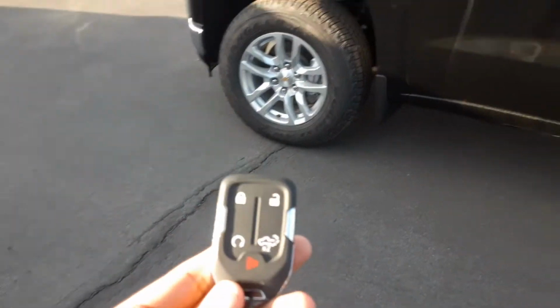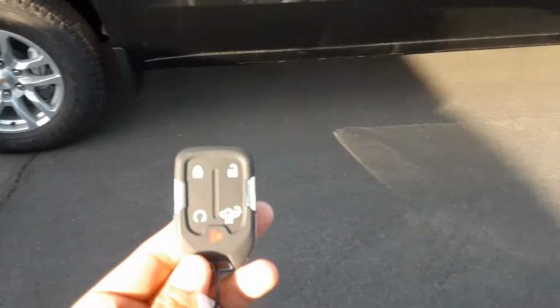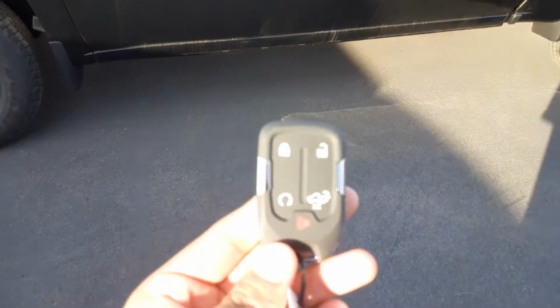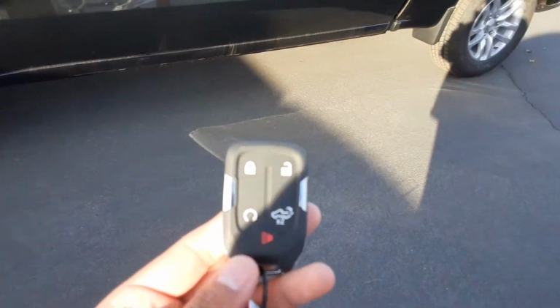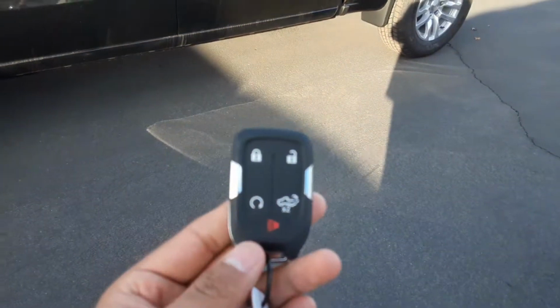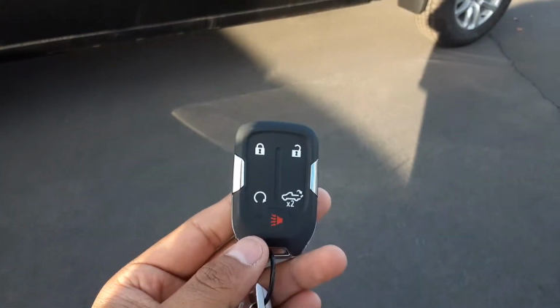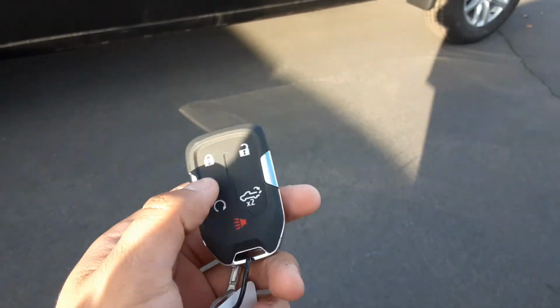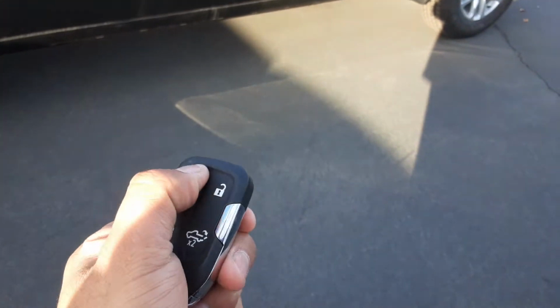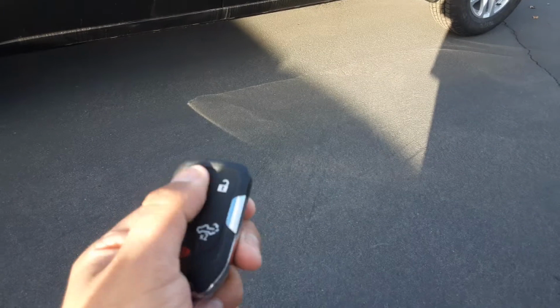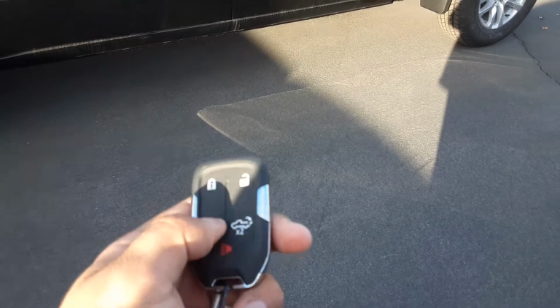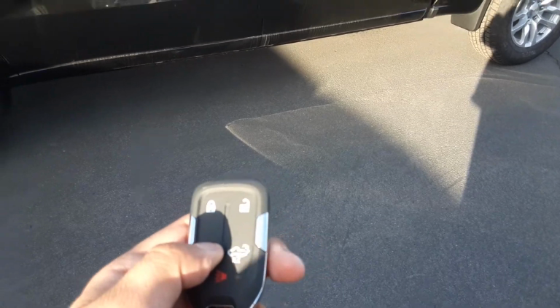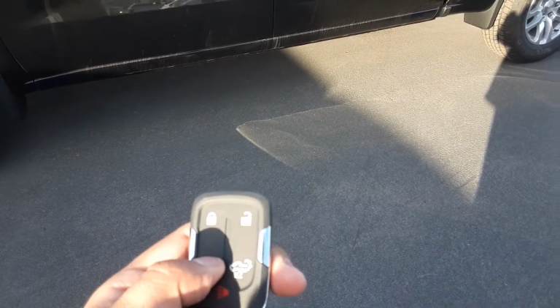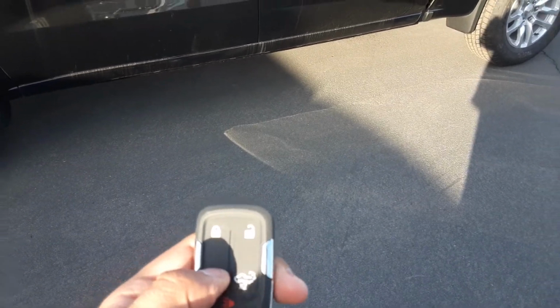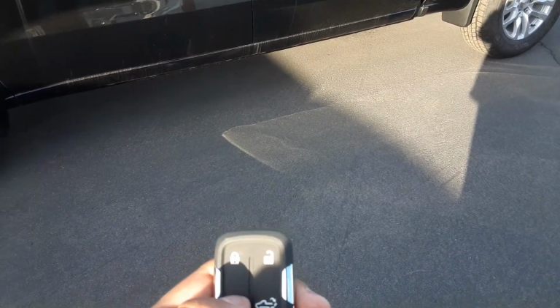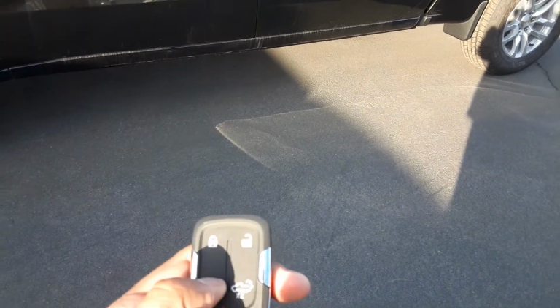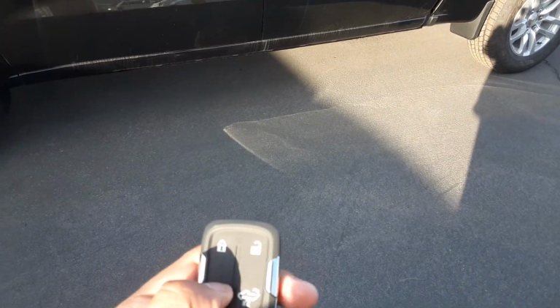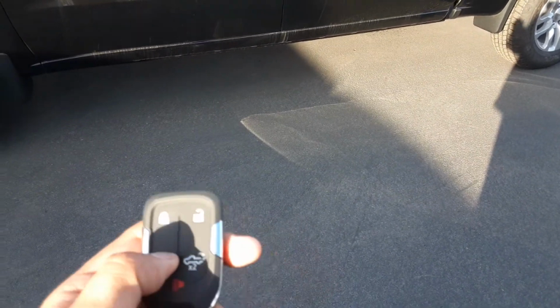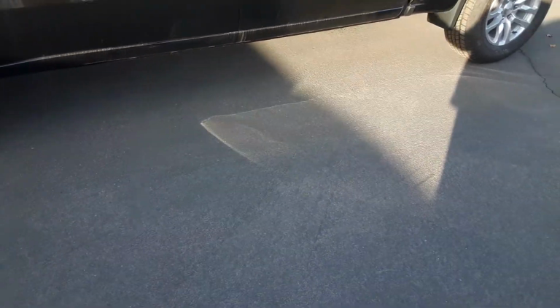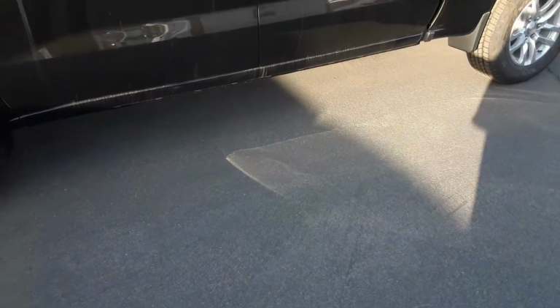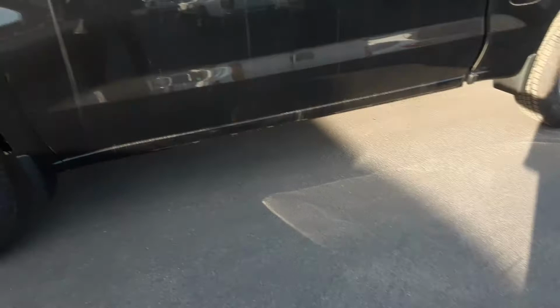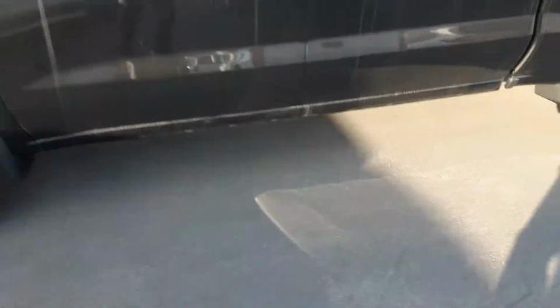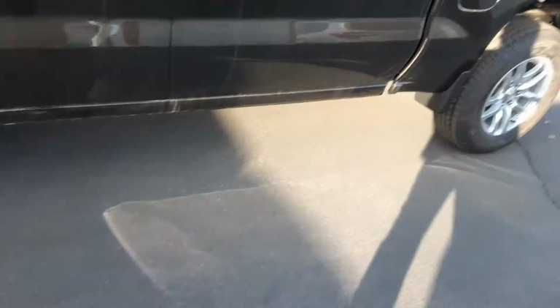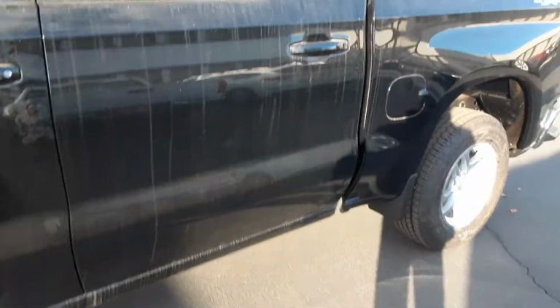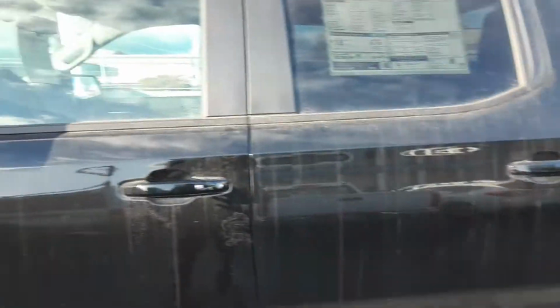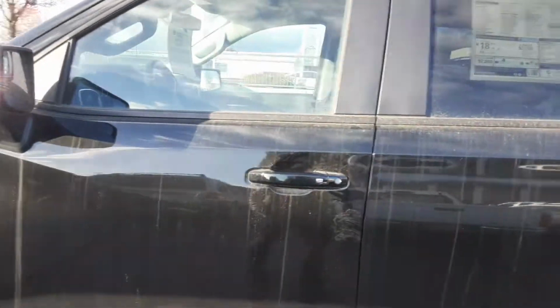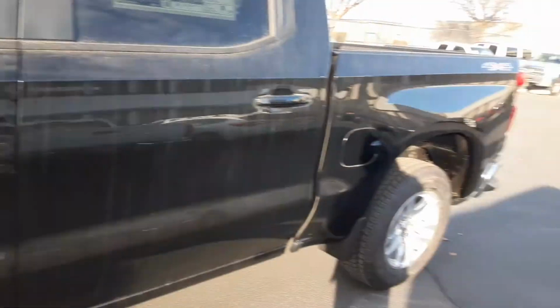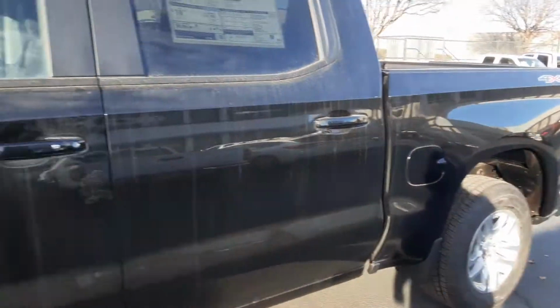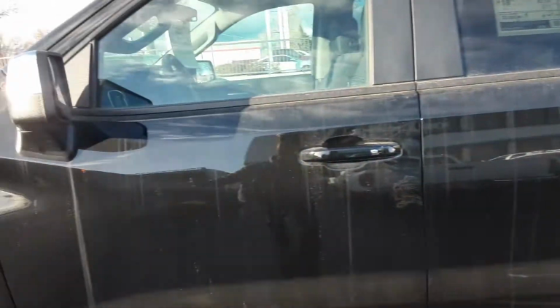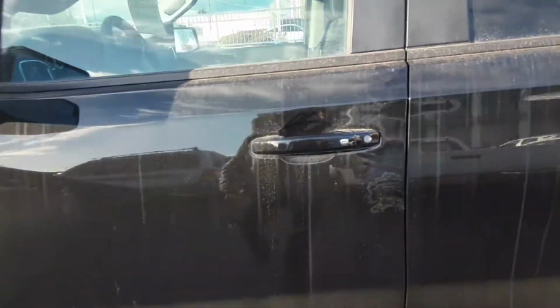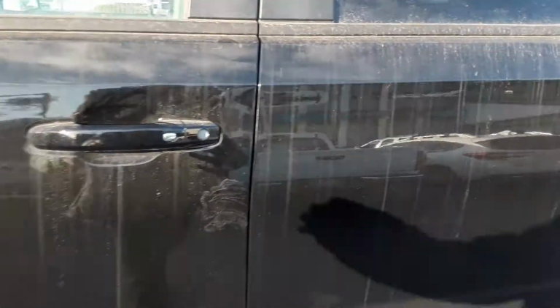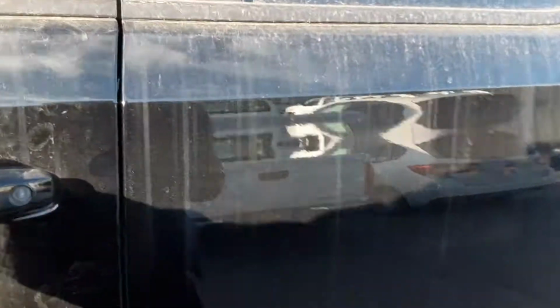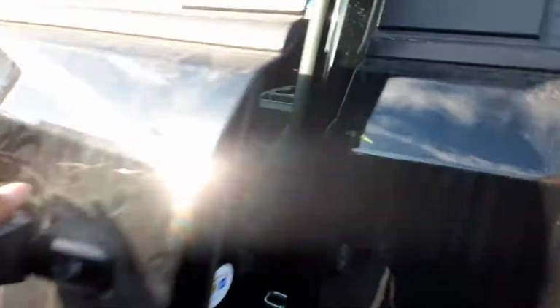Starting with the transmitter — you have the option for remote start. Of course, this is keyless entry, keyless ignition, all the works. It's a crew cab with a 5.3 EcoTec.